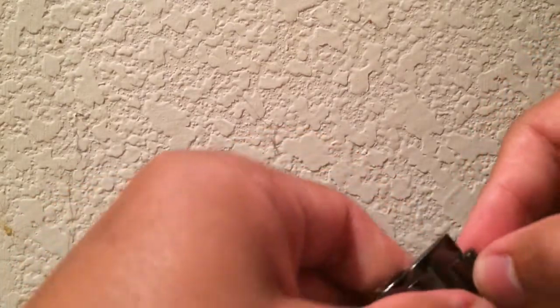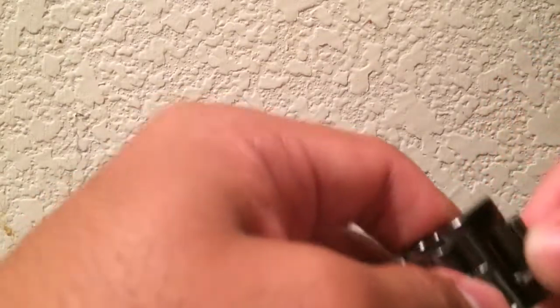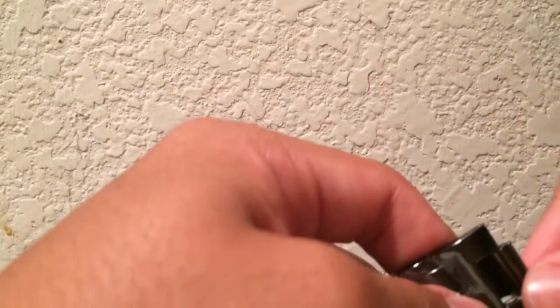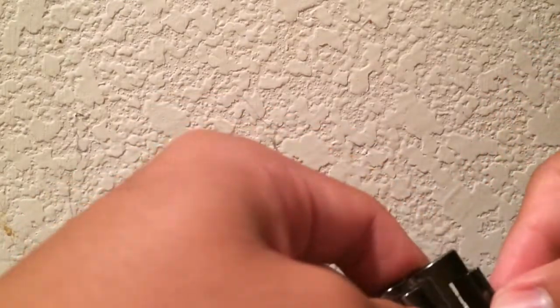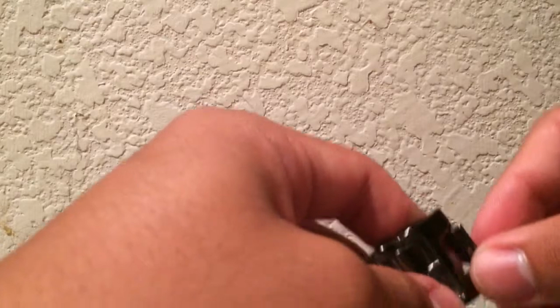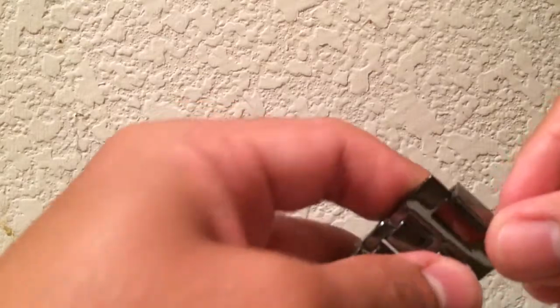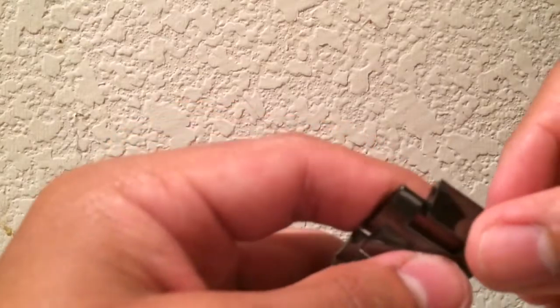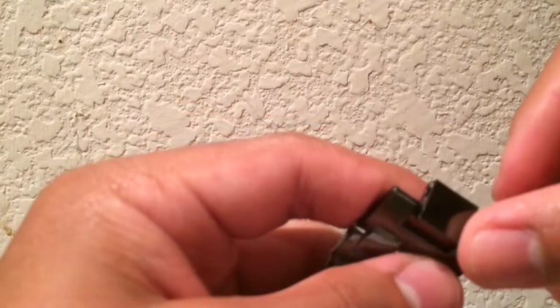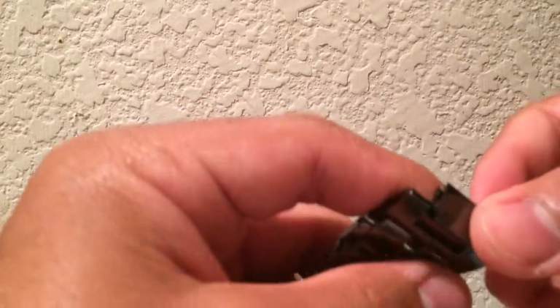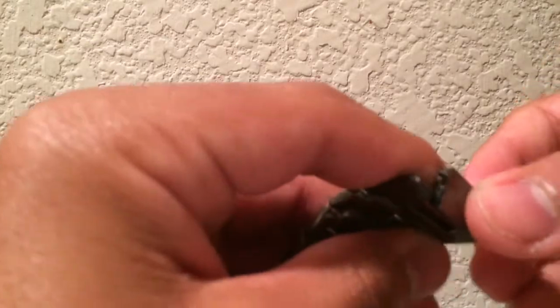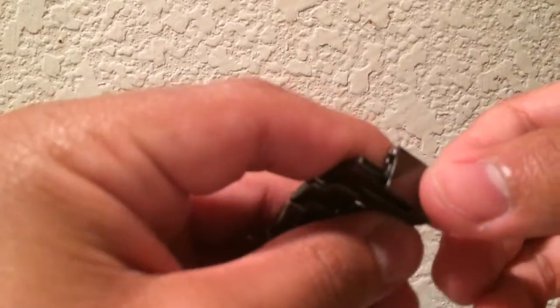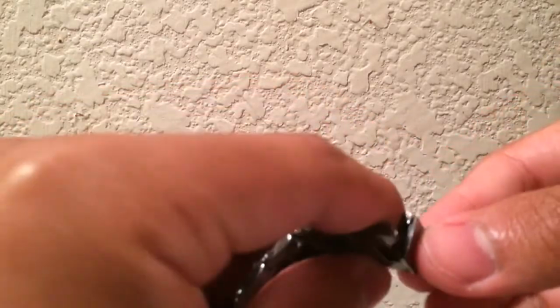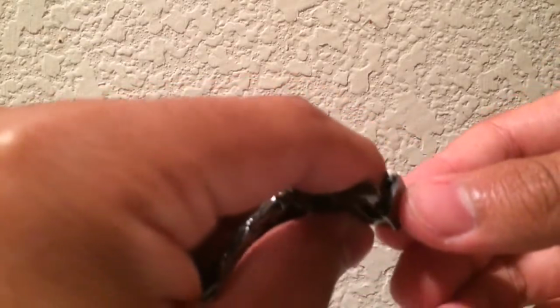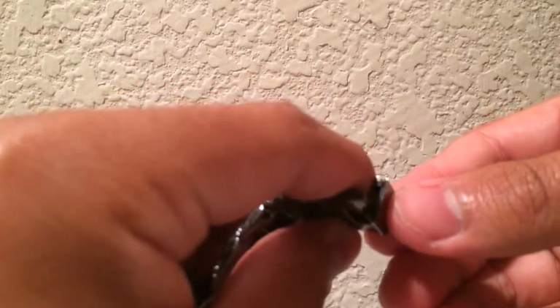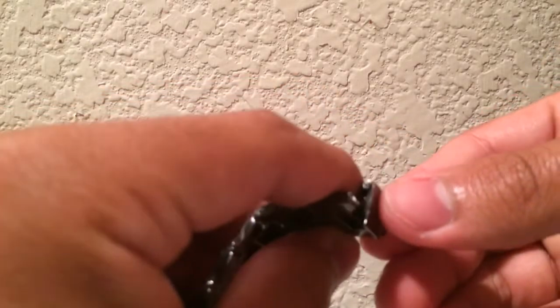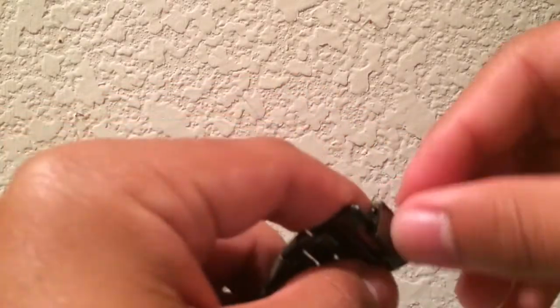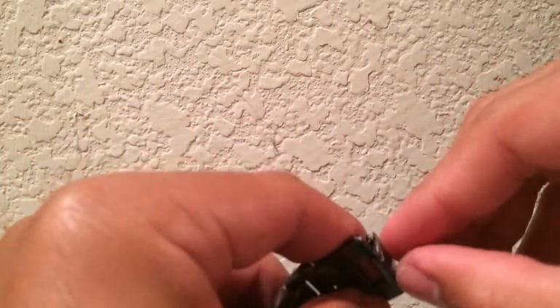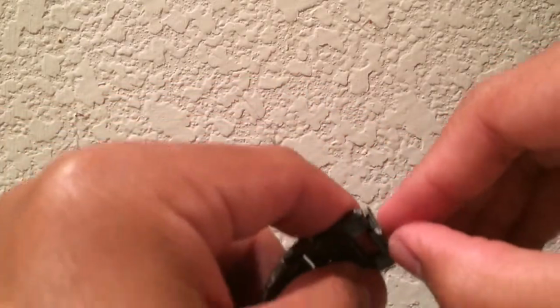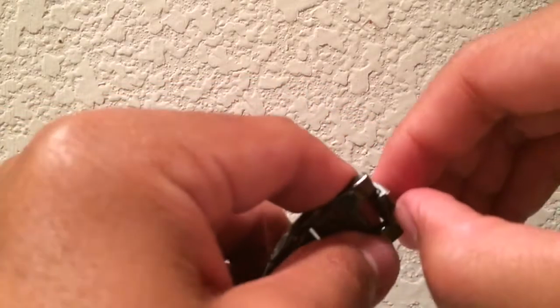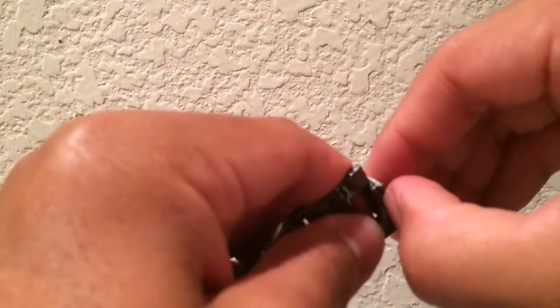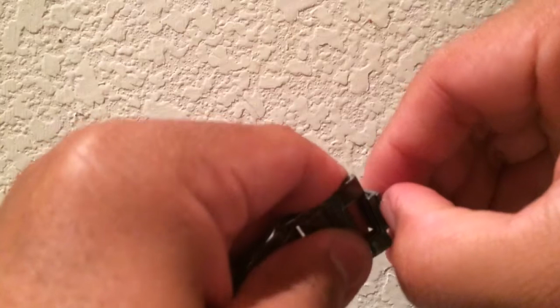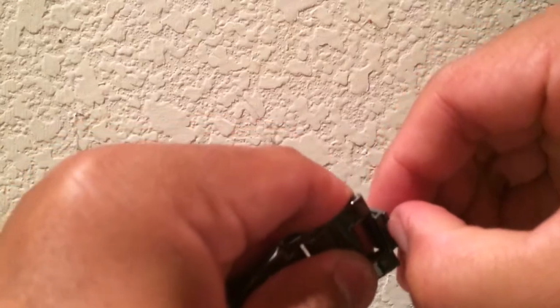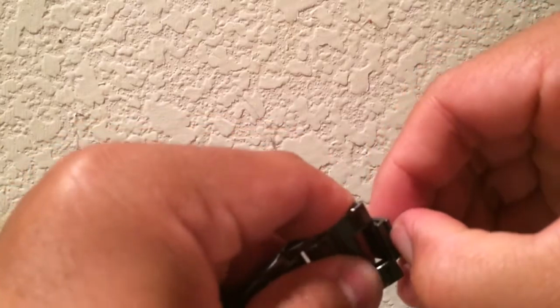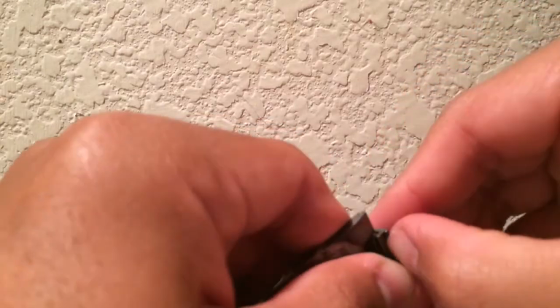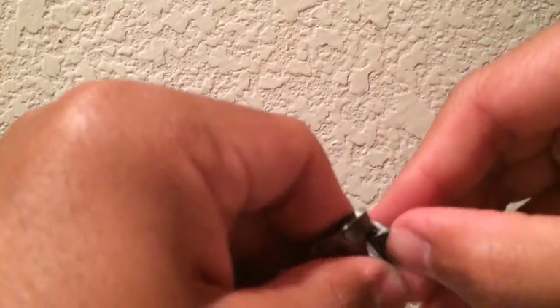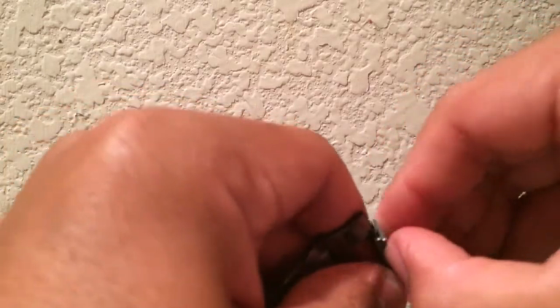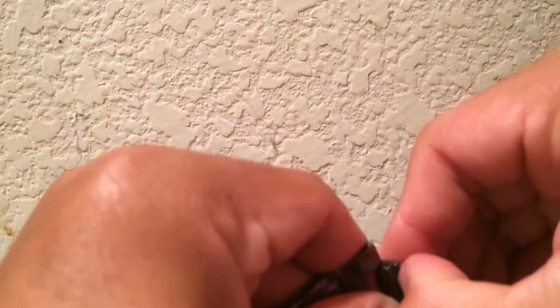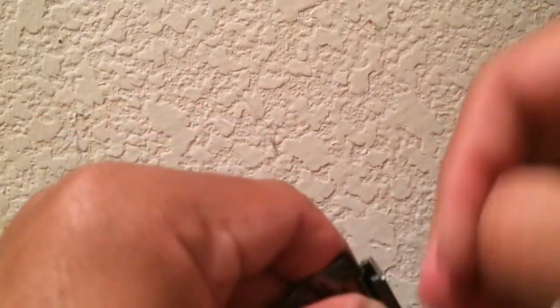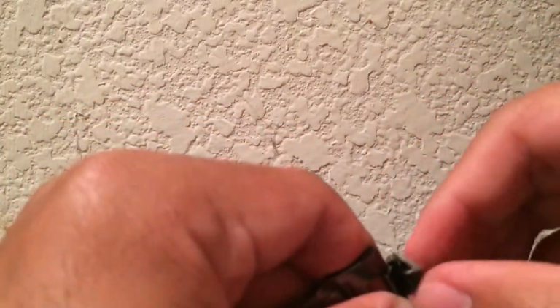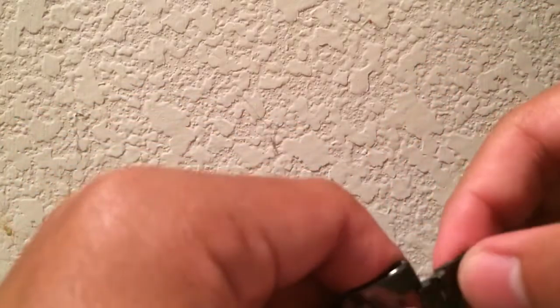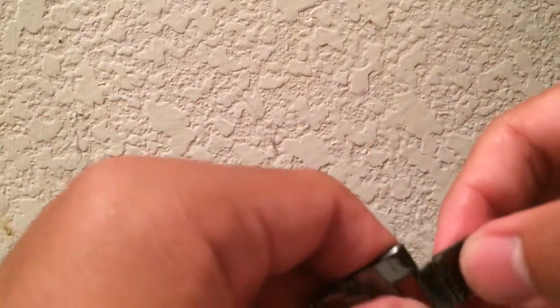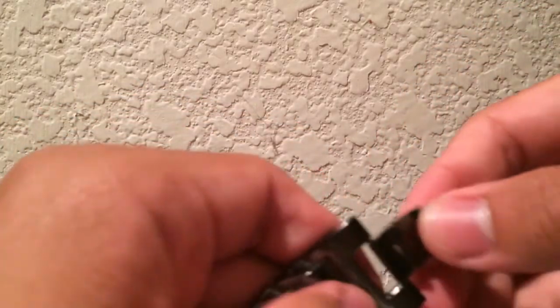What I do is I take the part of the clasp on the back, I put my finger behind, as you can see there, and I just pry at it. It's a little difficult — got it open.